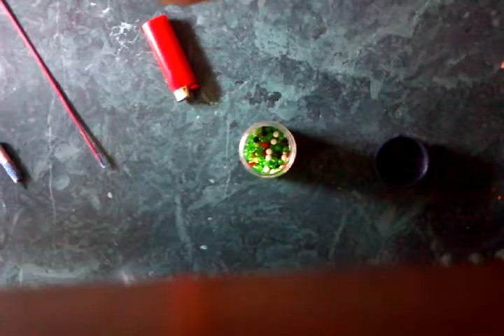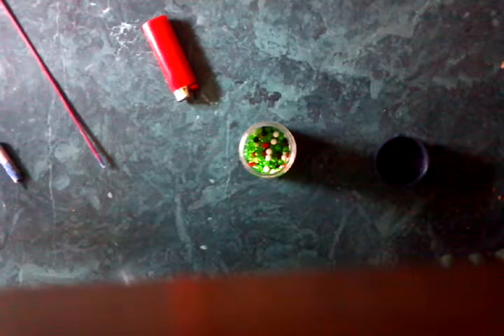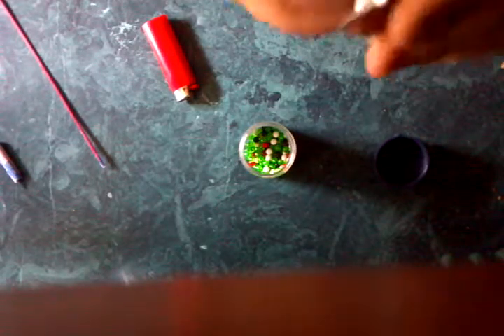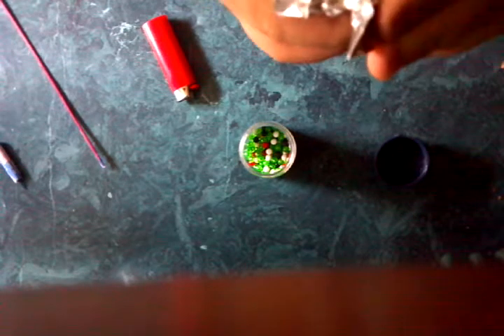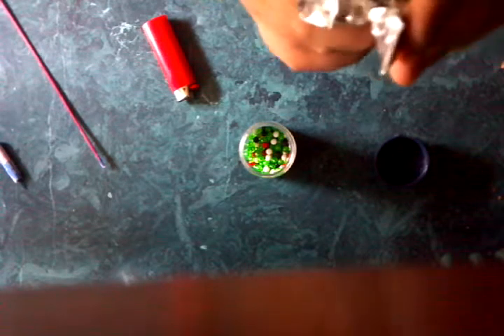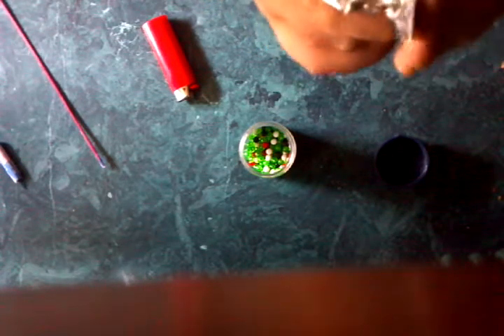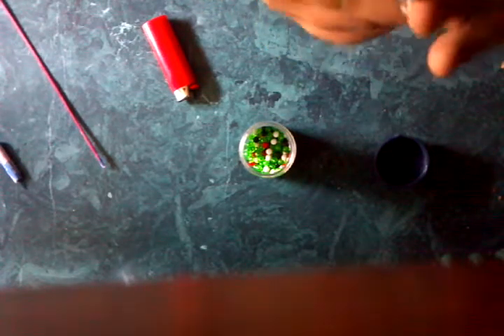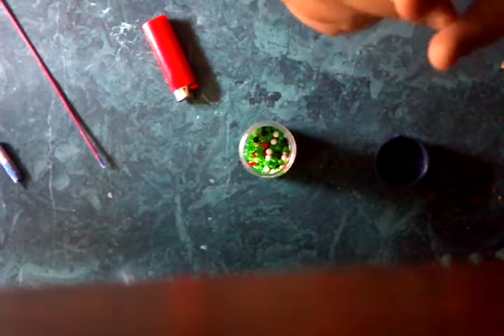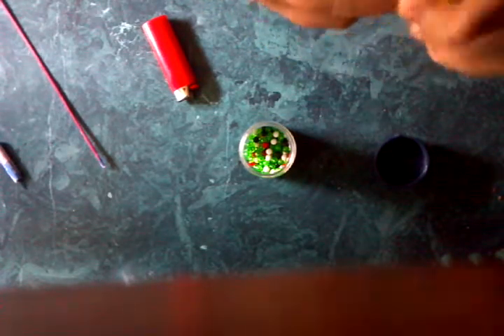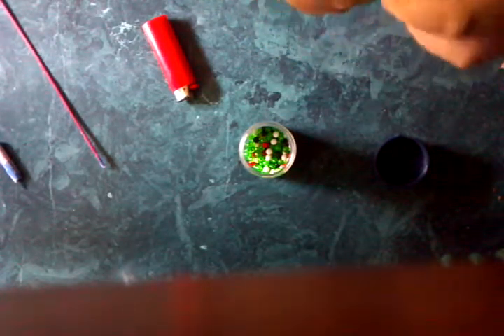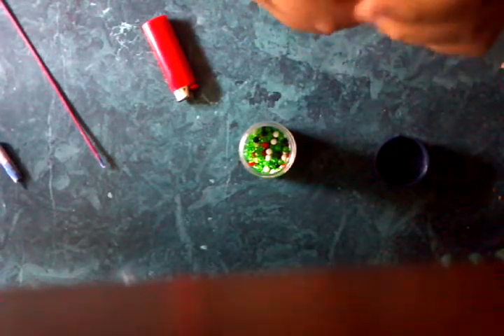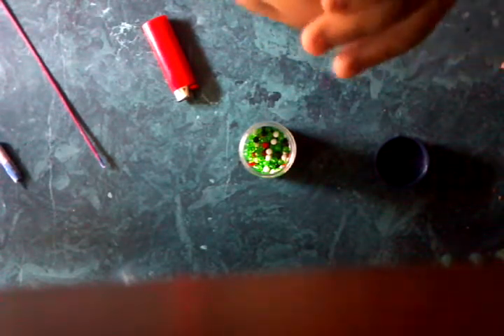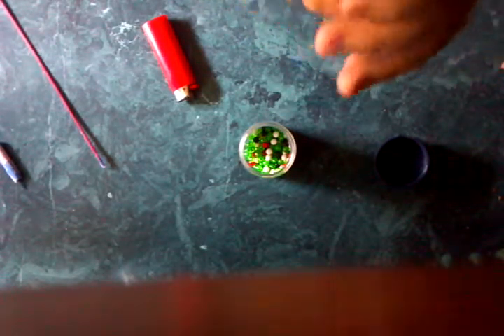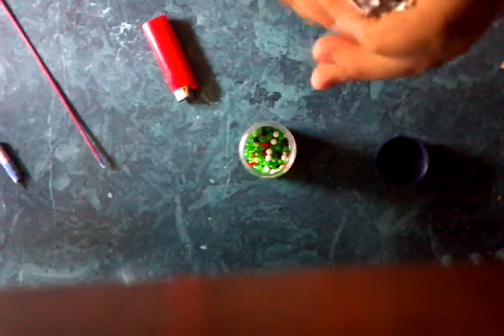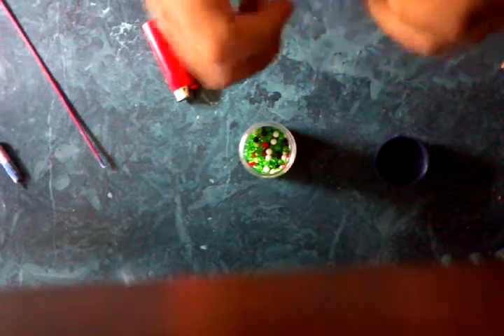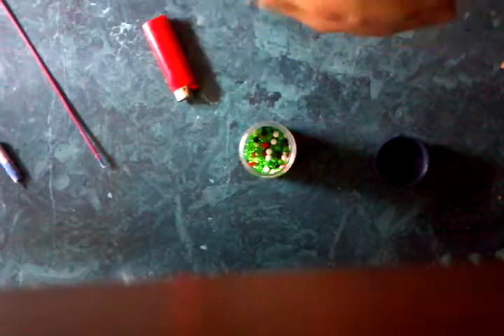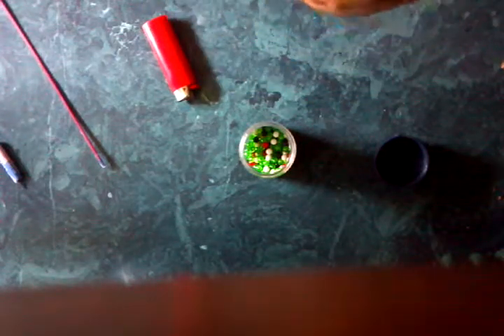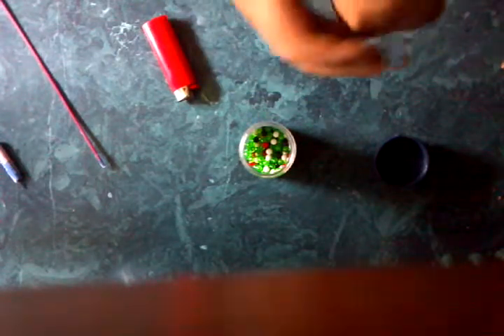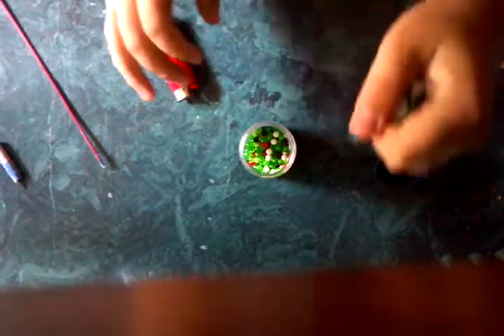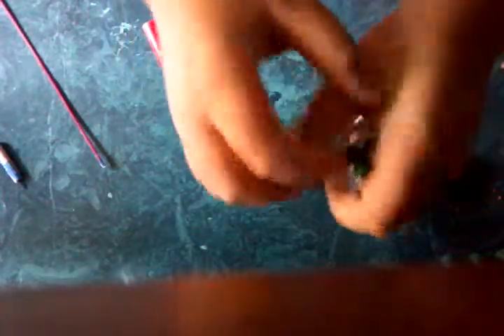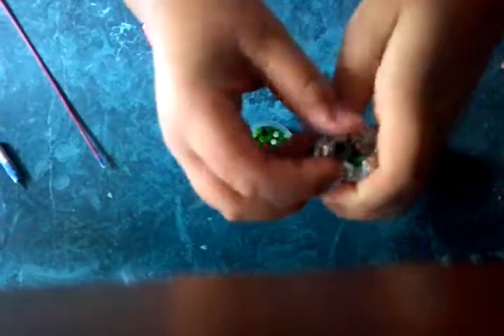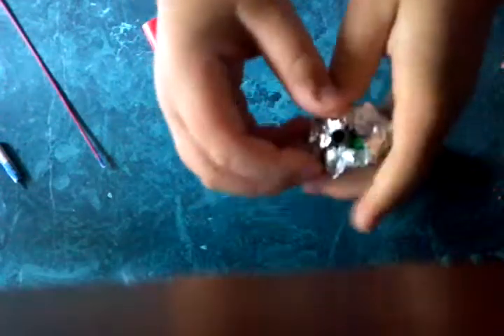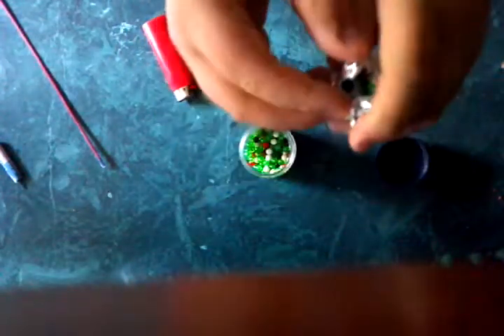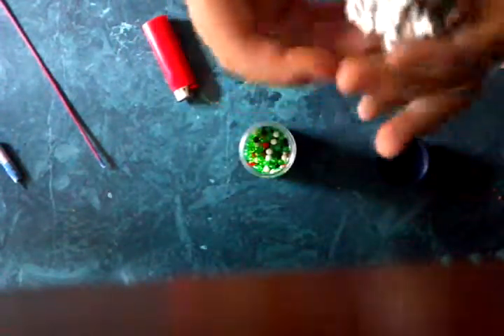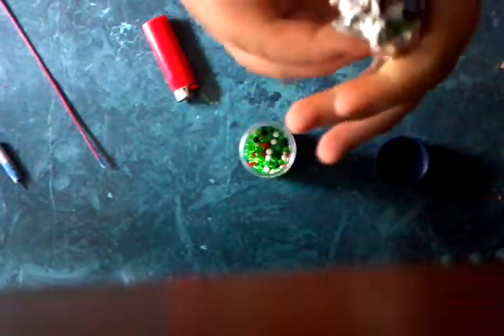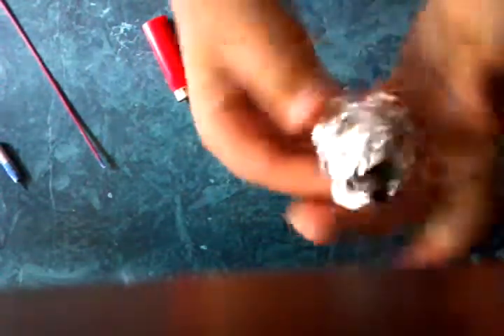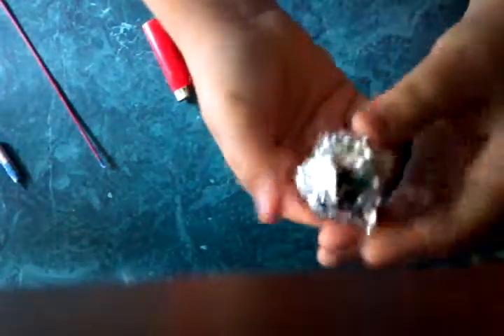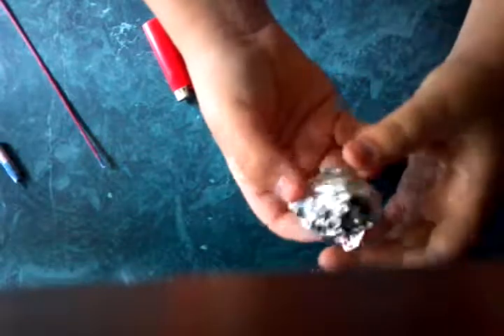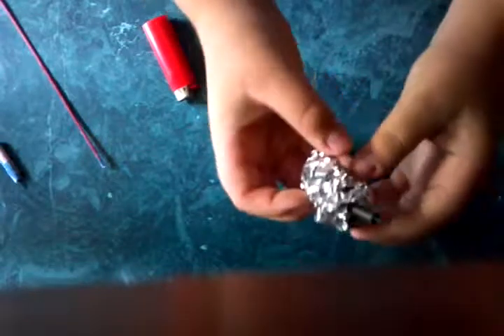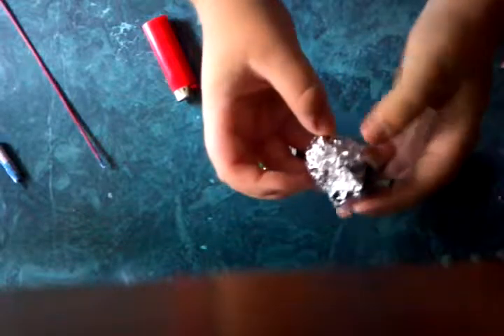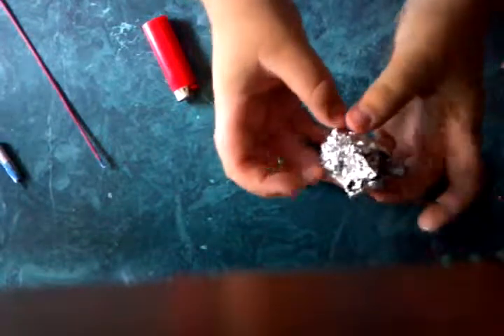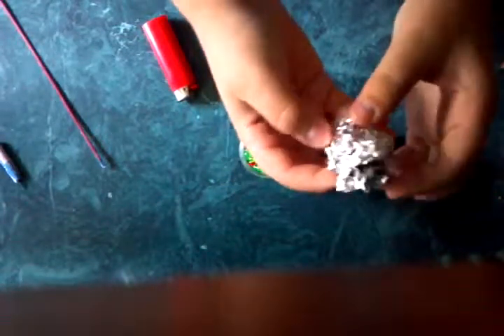Okay. And you want to make it nice and tight around the bottle rocket. And there you go.